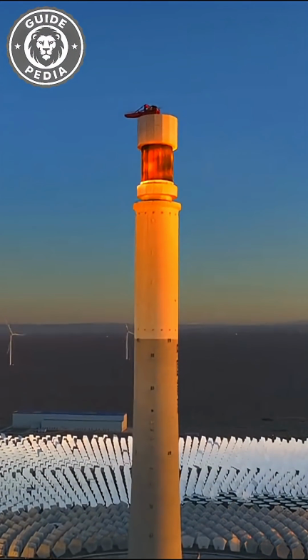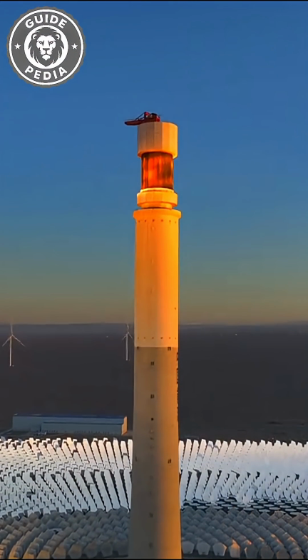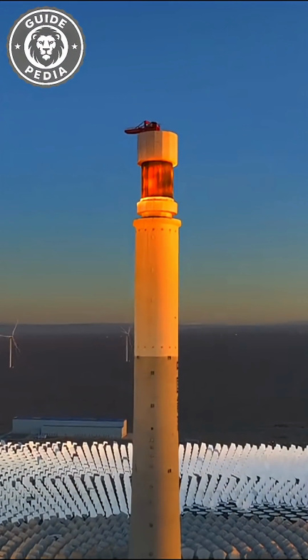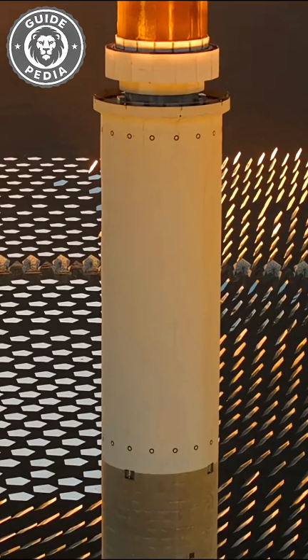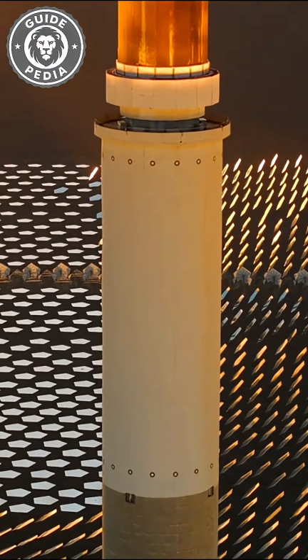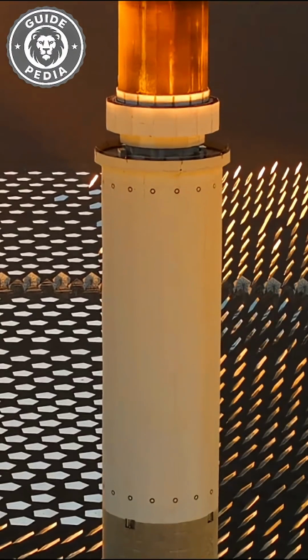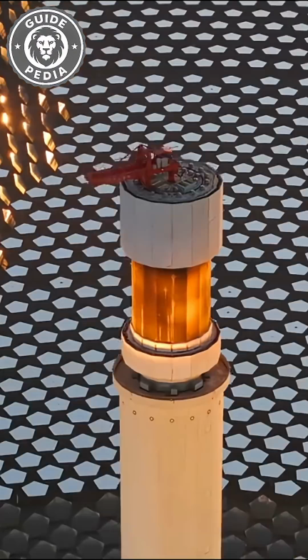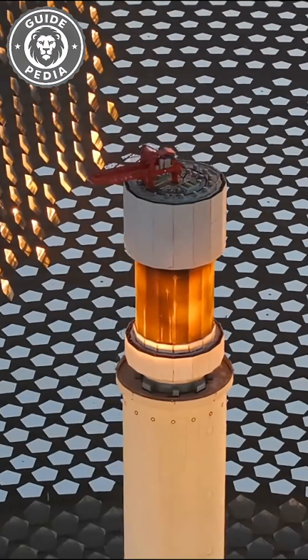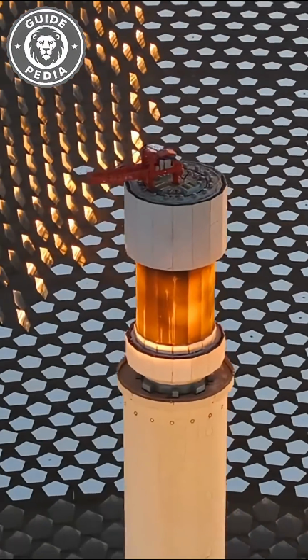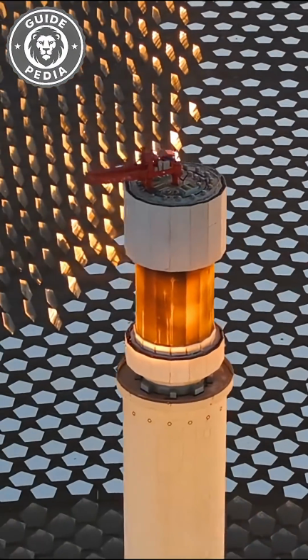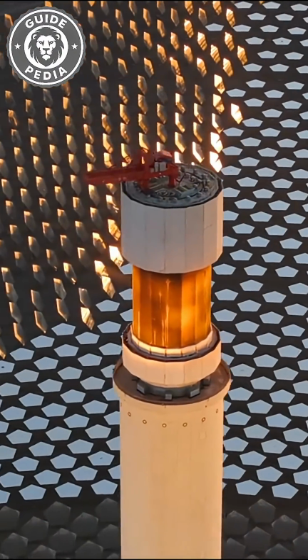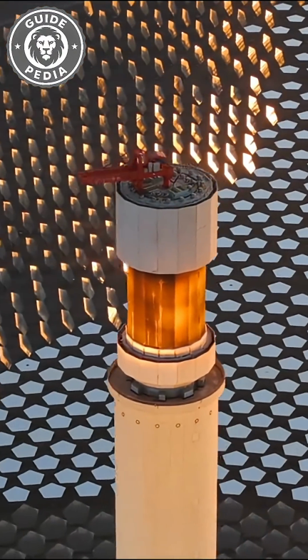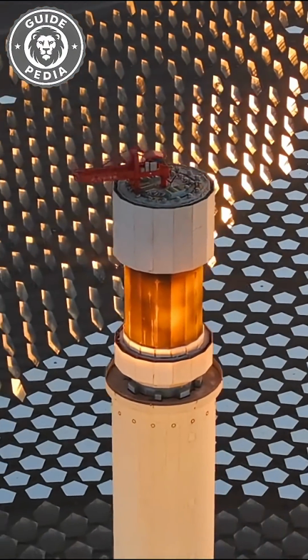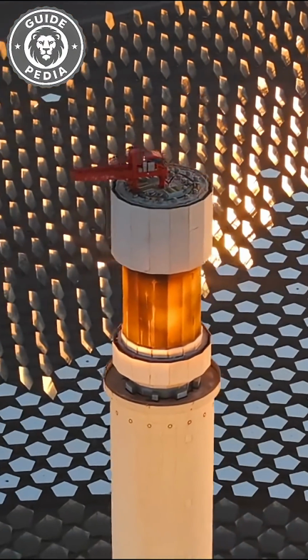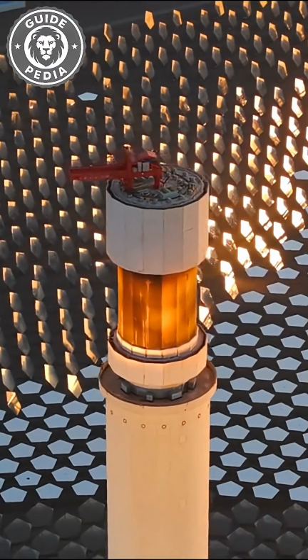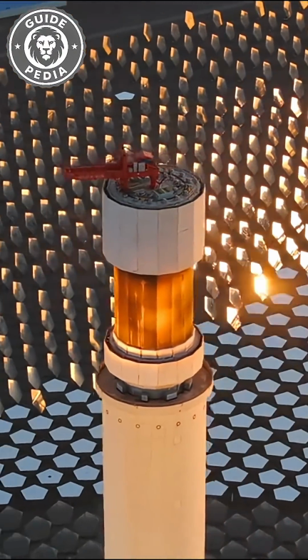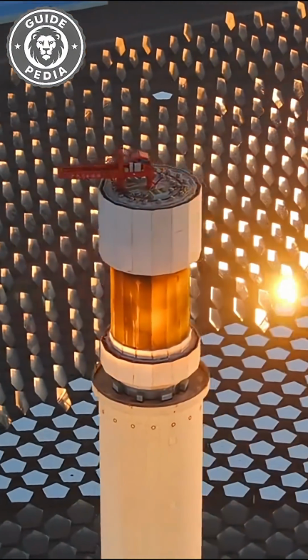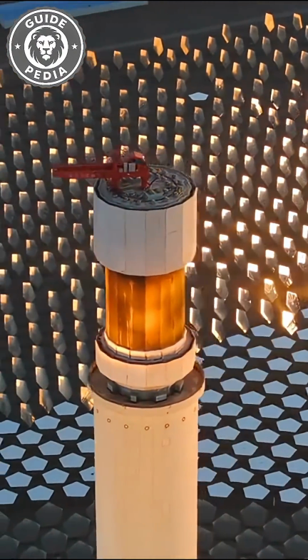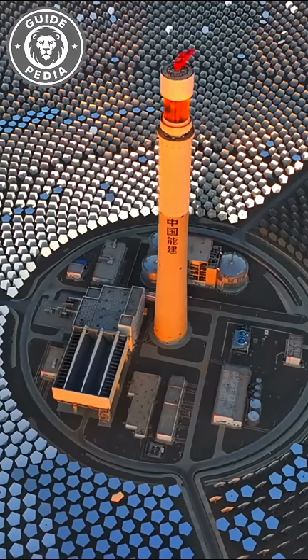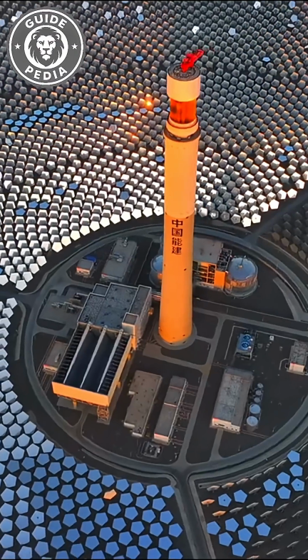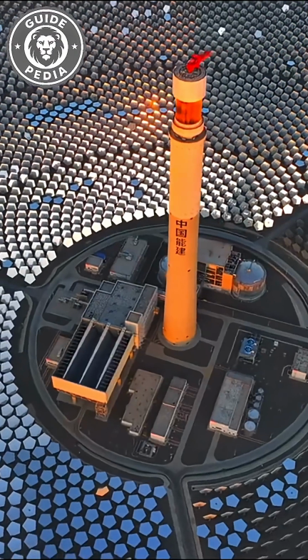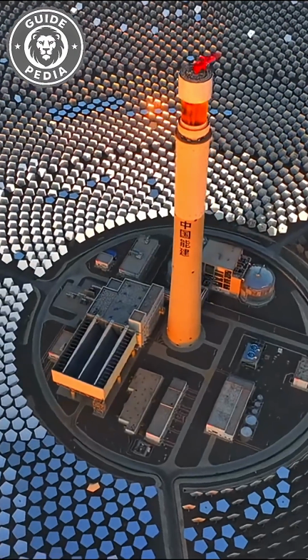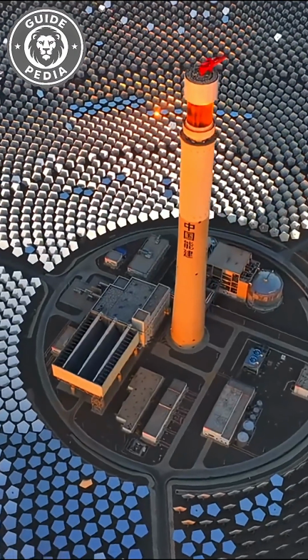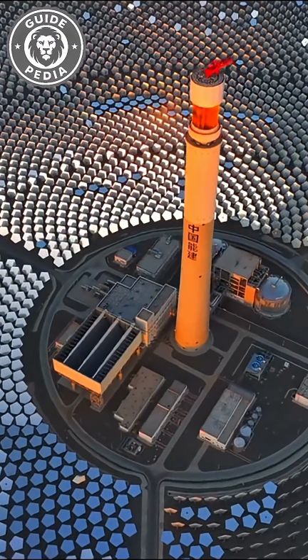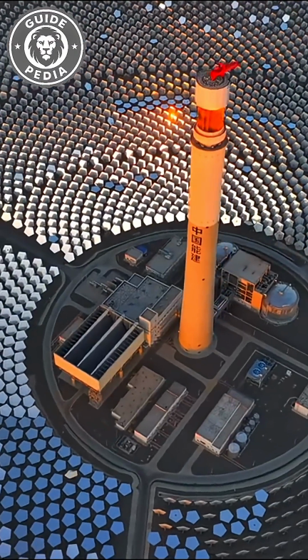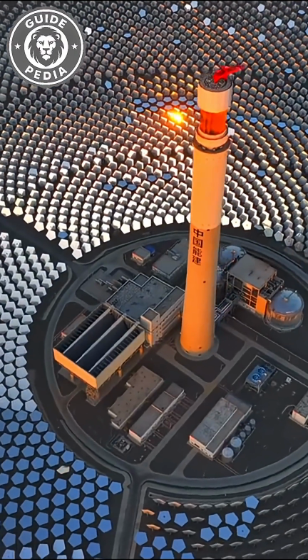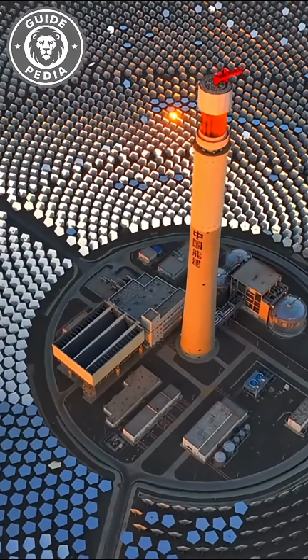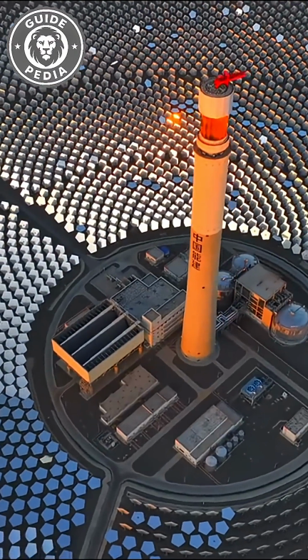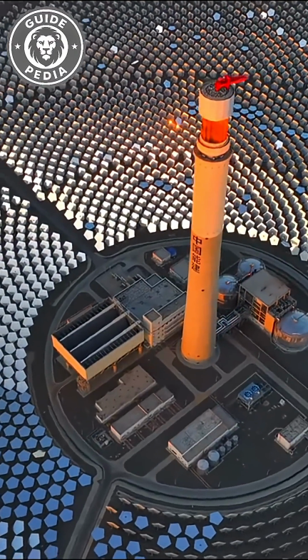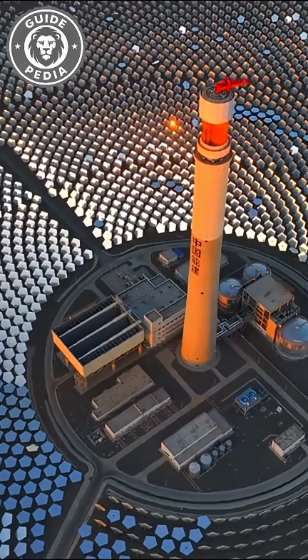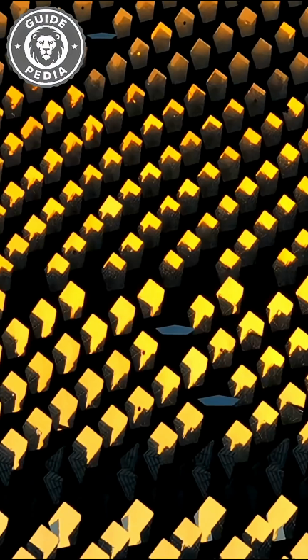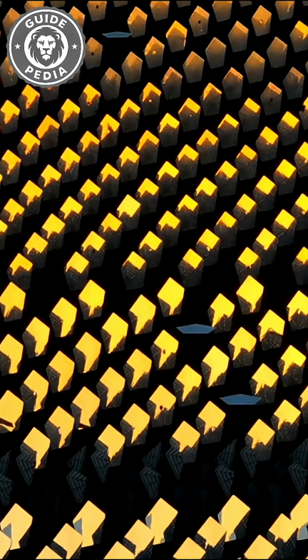In its high-temperature state, this molten salt functions like the coal storage in a thermal power plant. It heats water through heat exchange, and the resulting steam drives turbines to generate electricity.